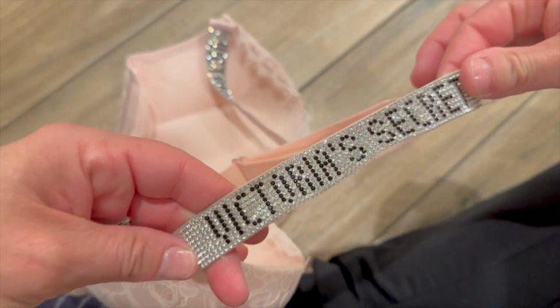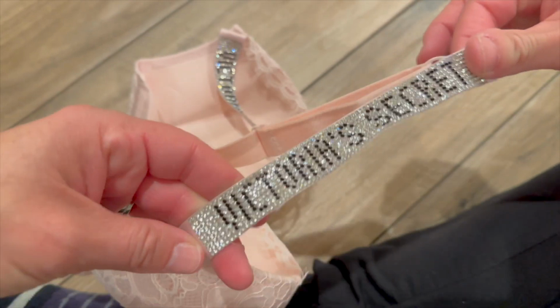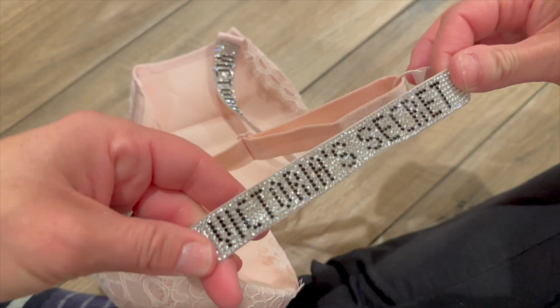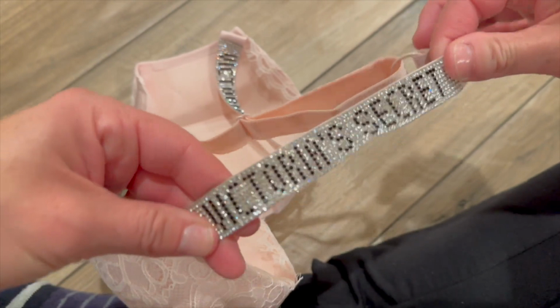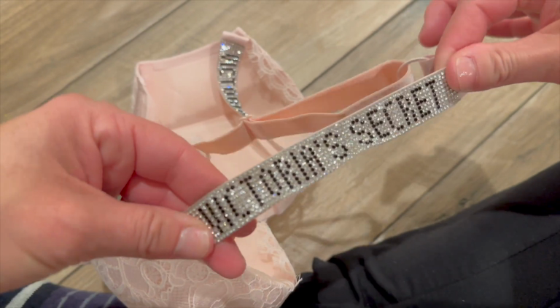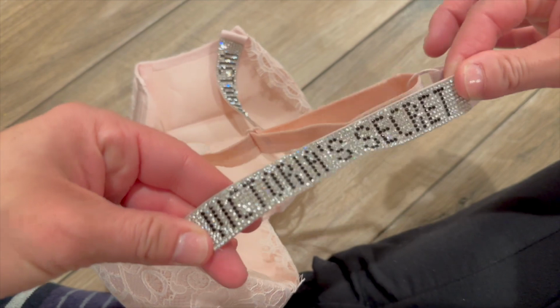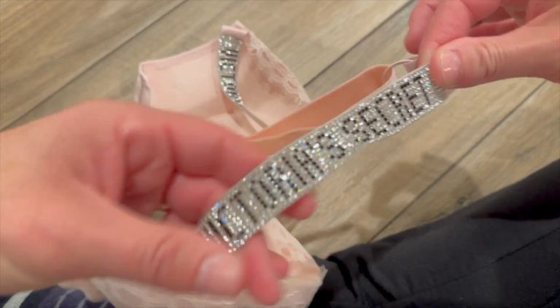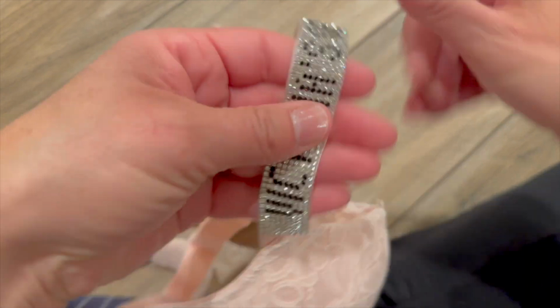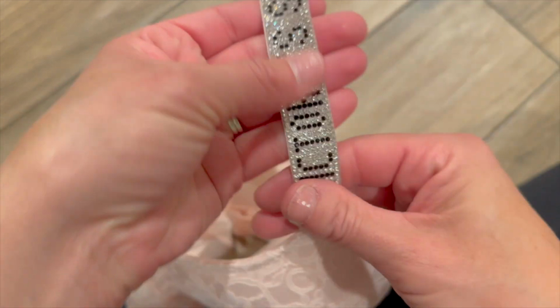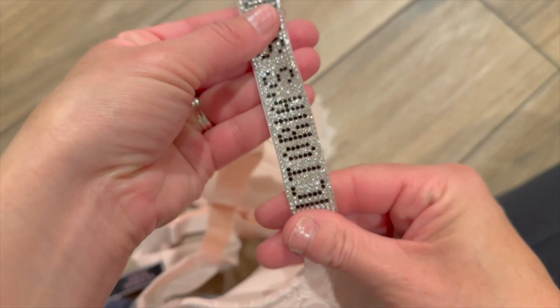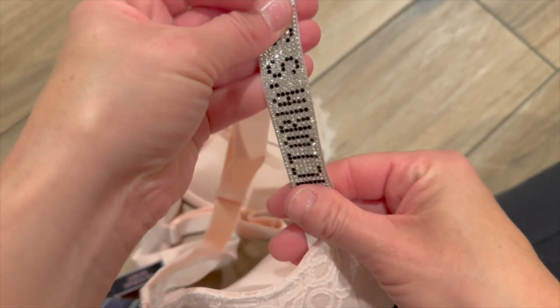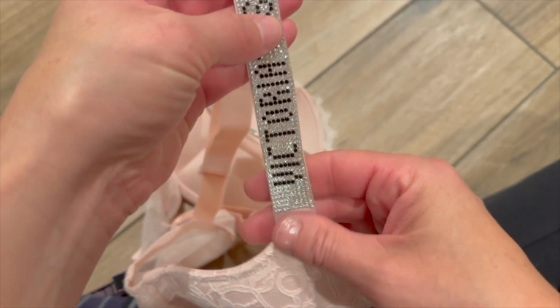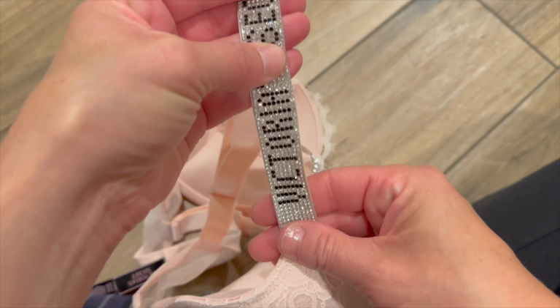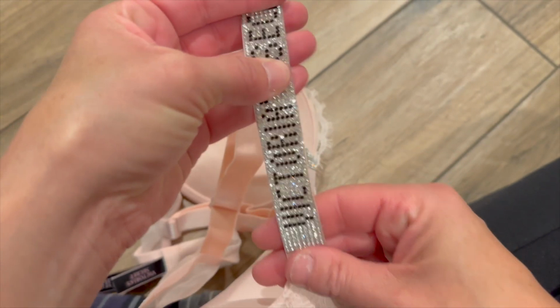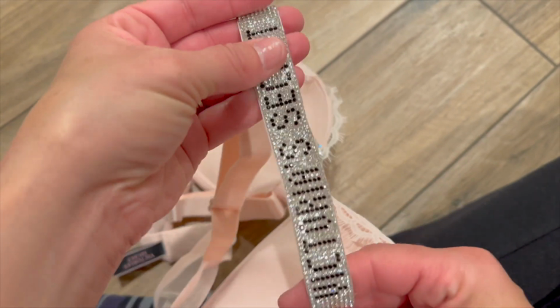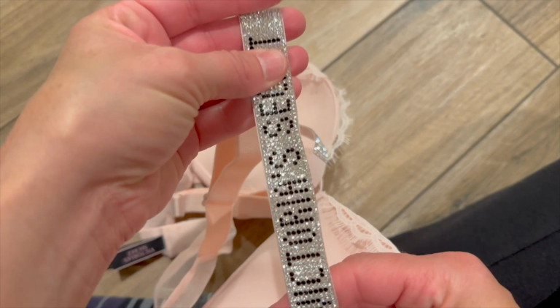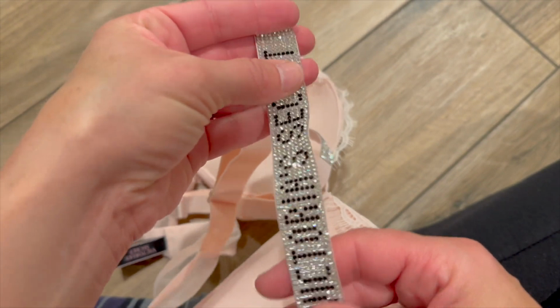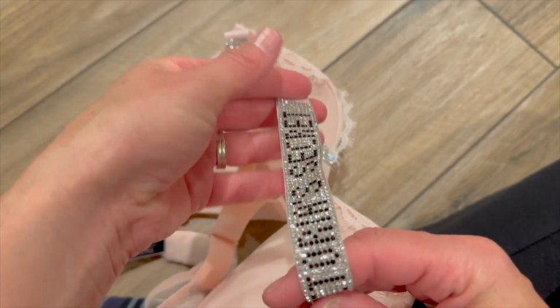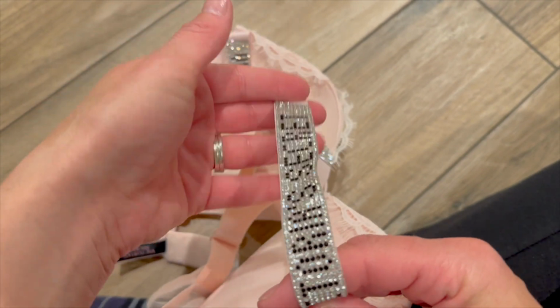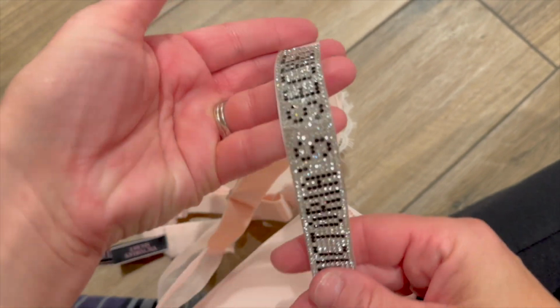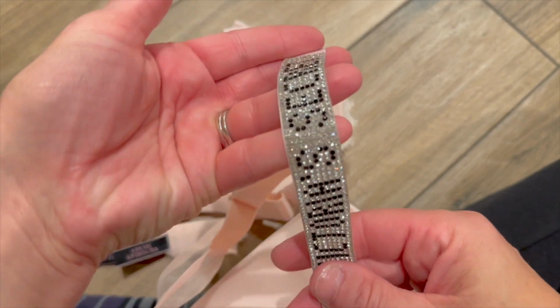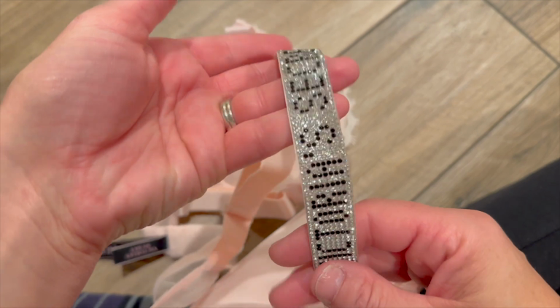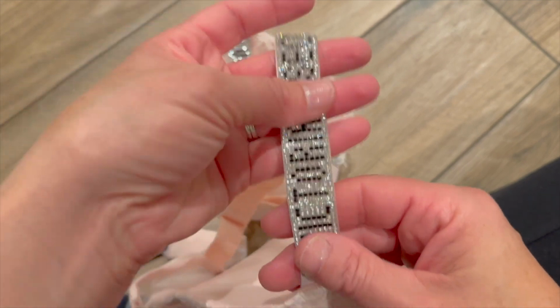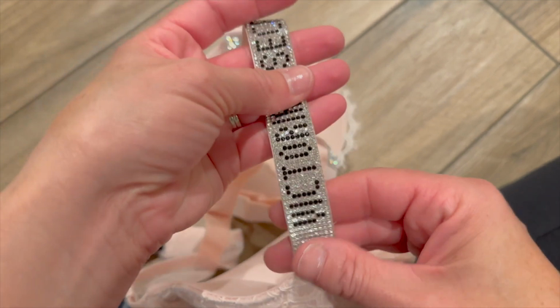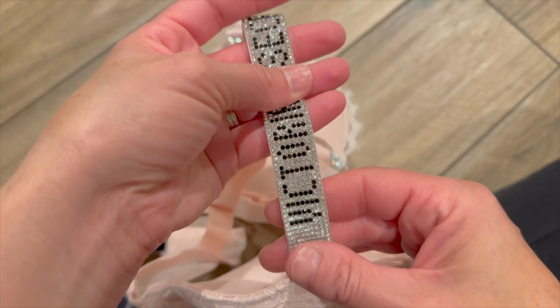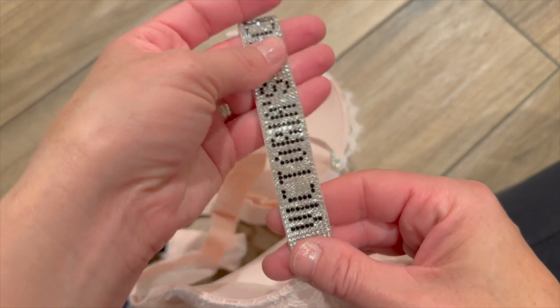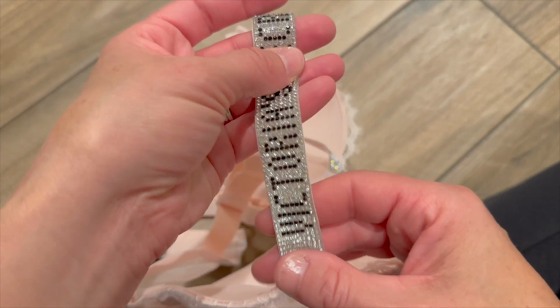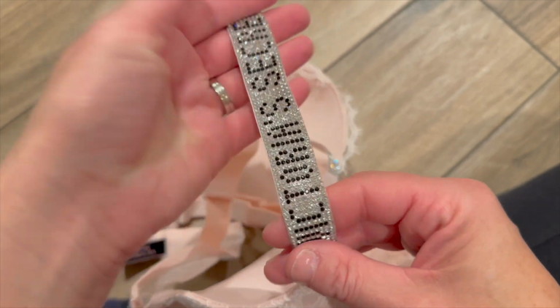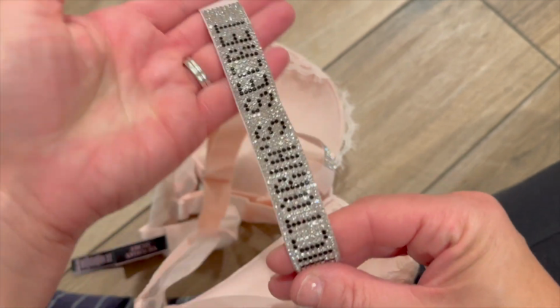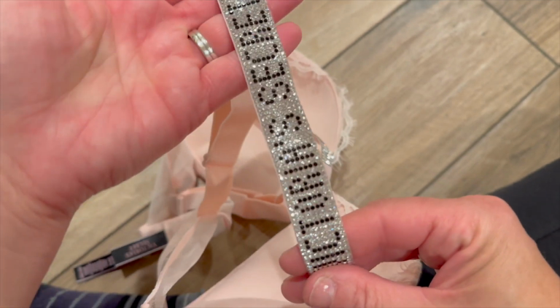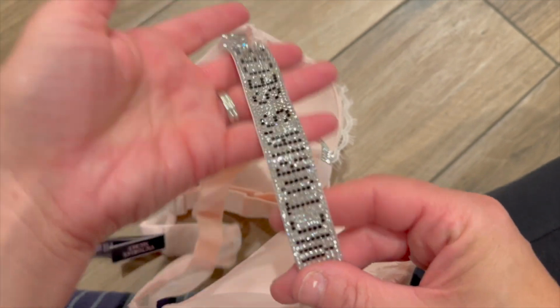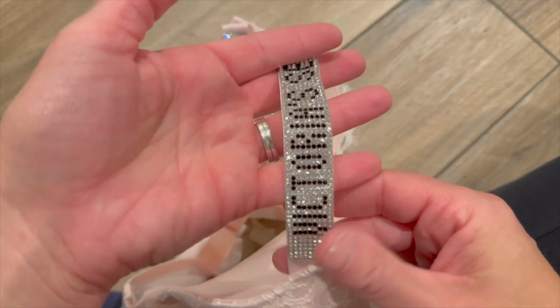This is what I don't love about the bra. Just looking at it, it's really pretty — it says Victoria's Secret, kind of bedazzled.